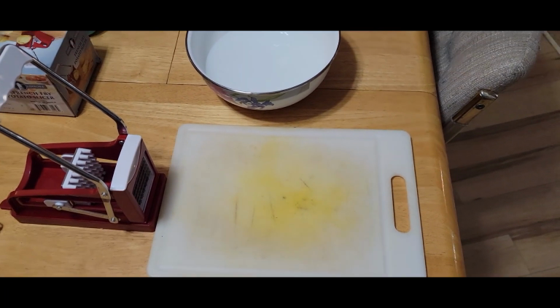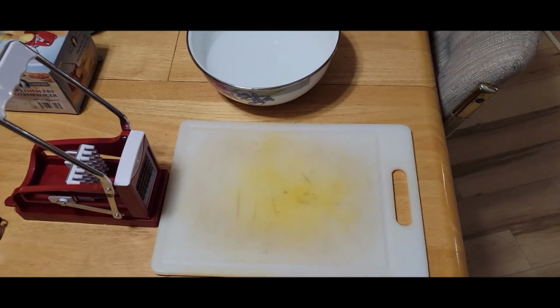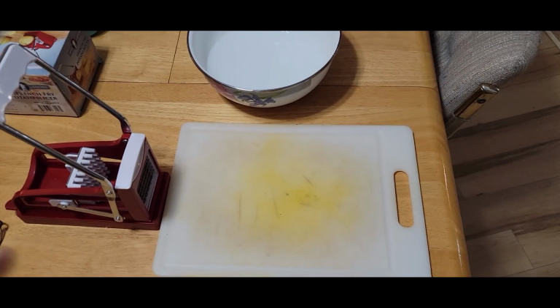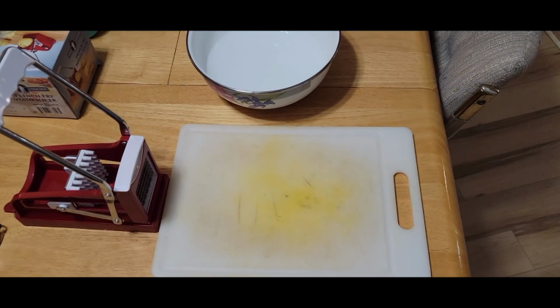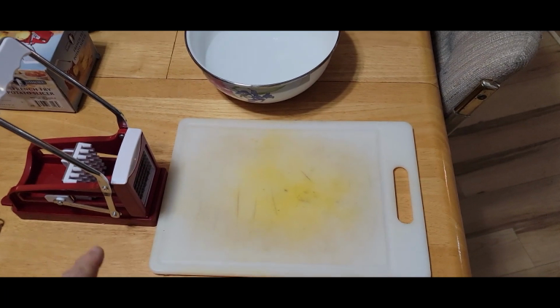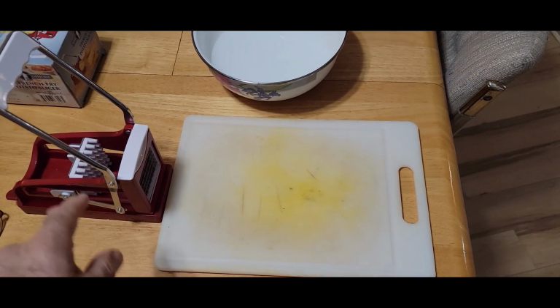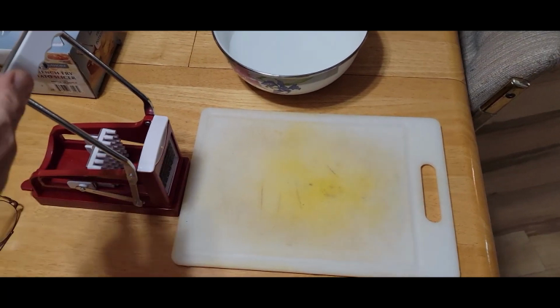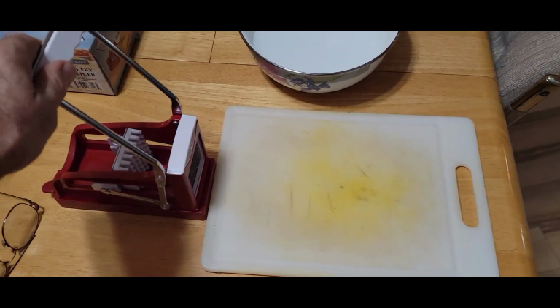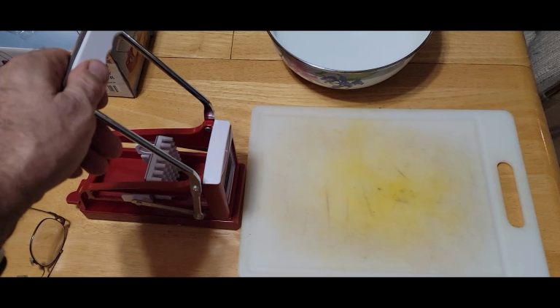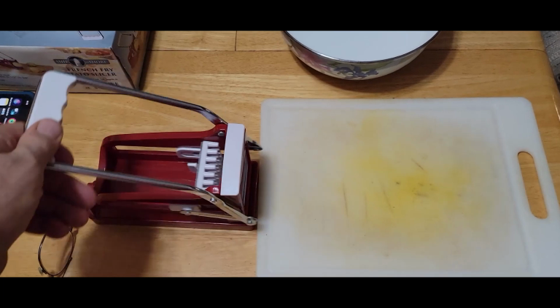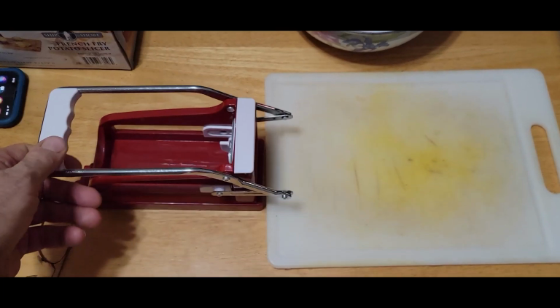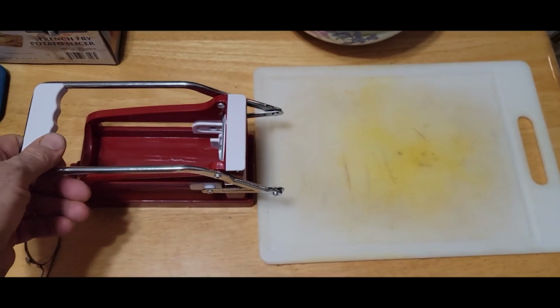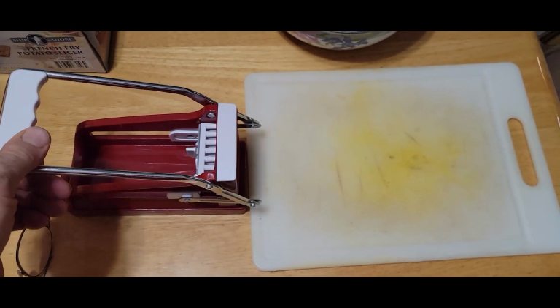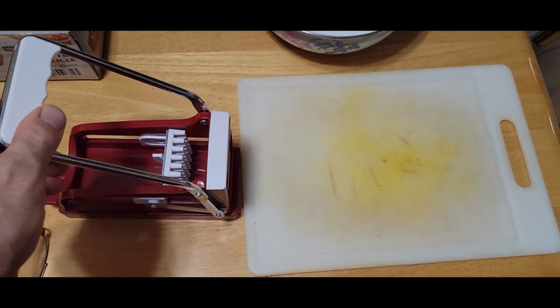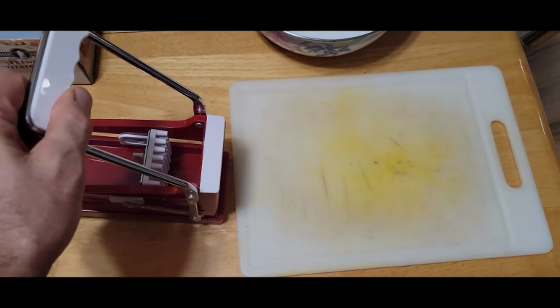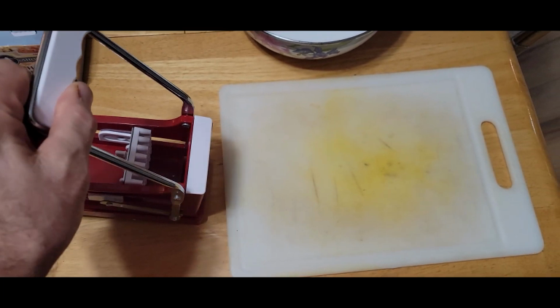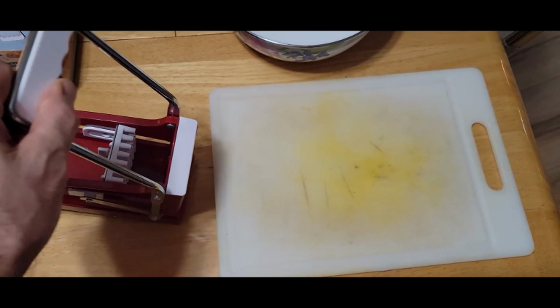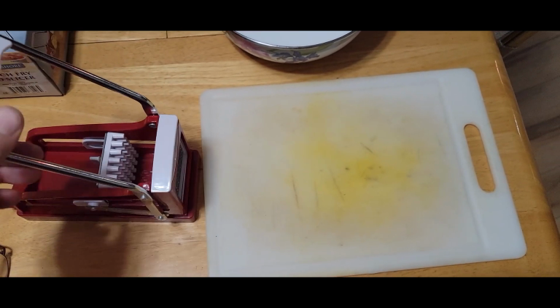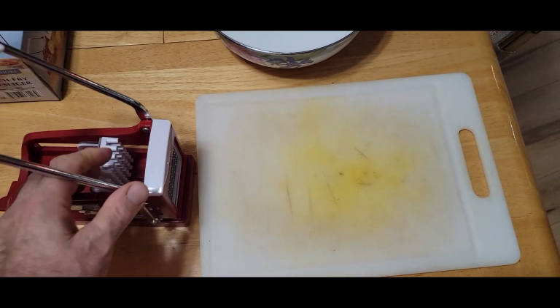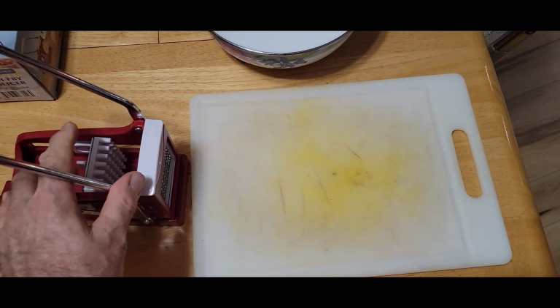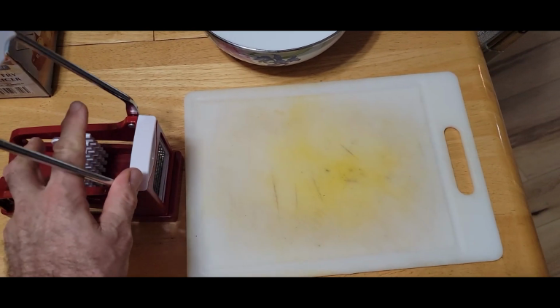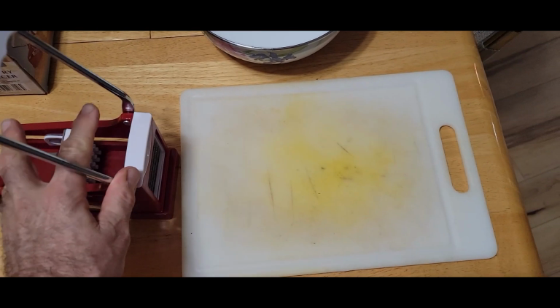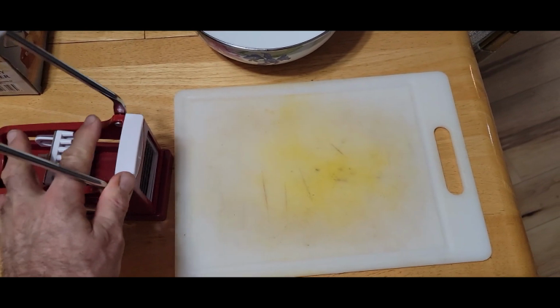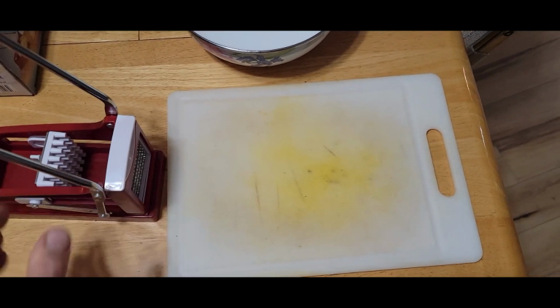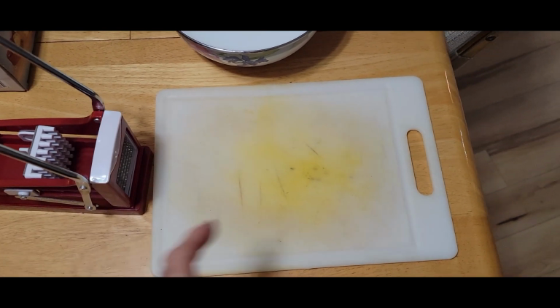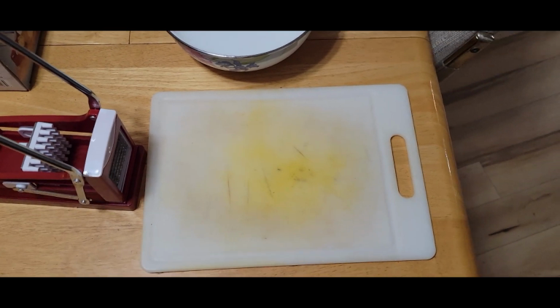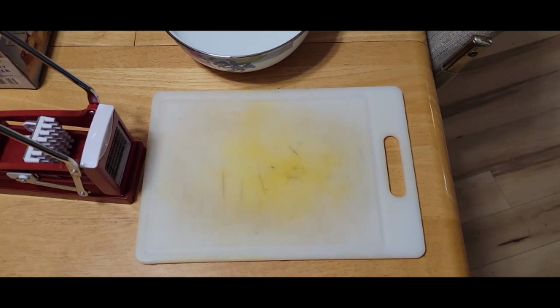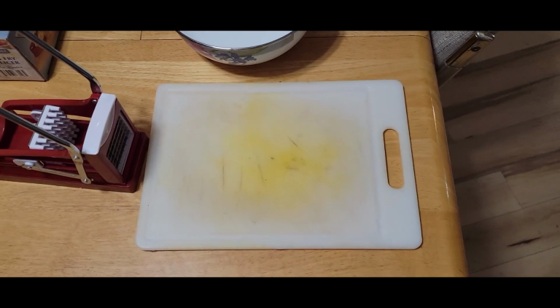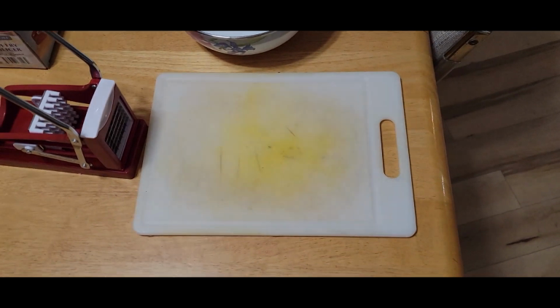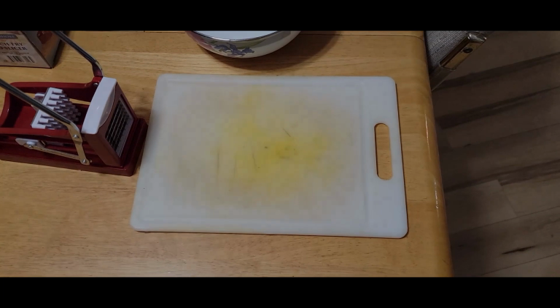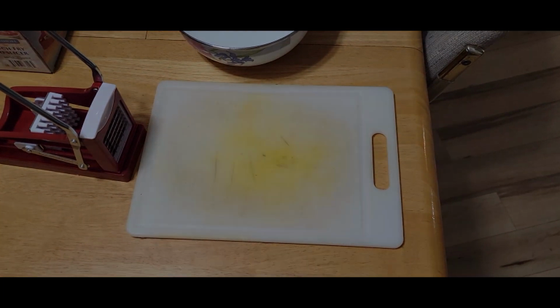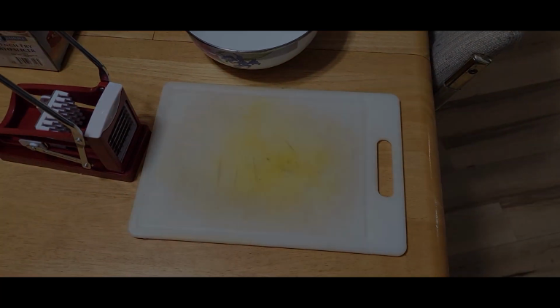We're going to start slicing them up. We've got this nice little french fry slicer — you just stick the potato in and push it through. It makes them all the same size.